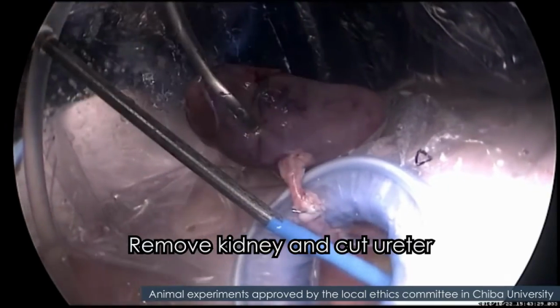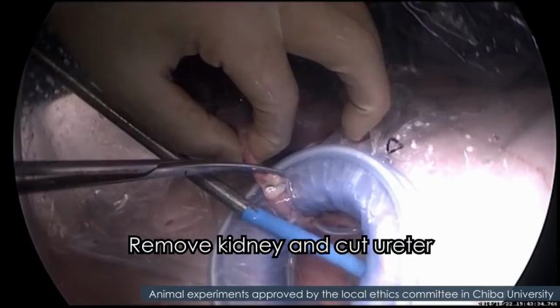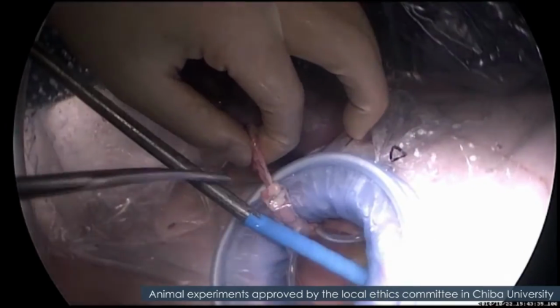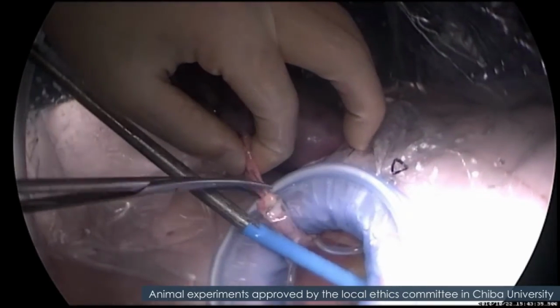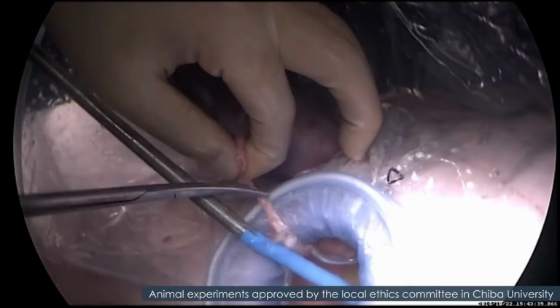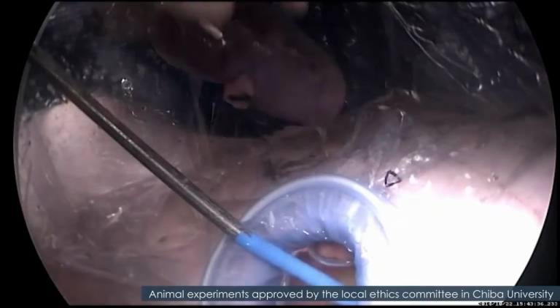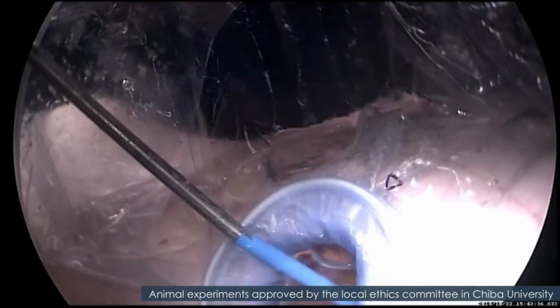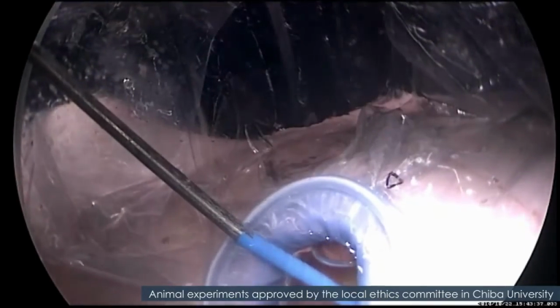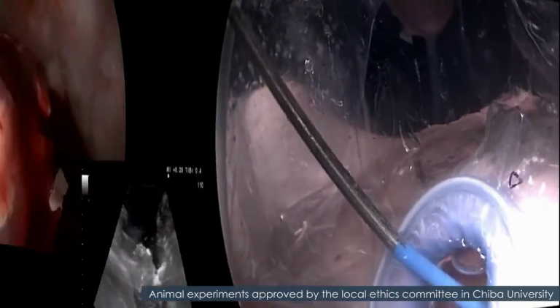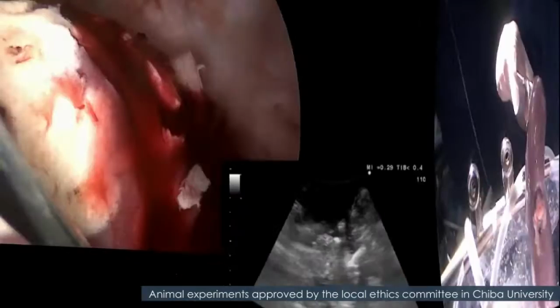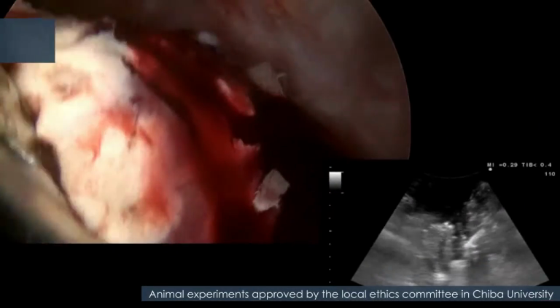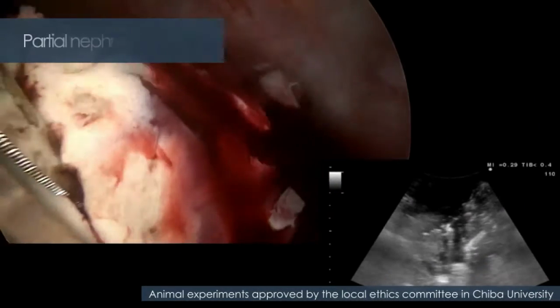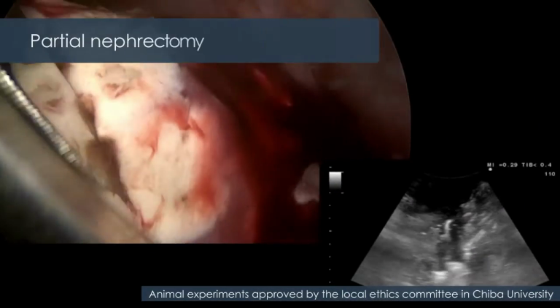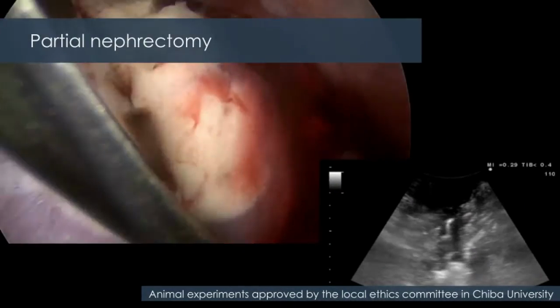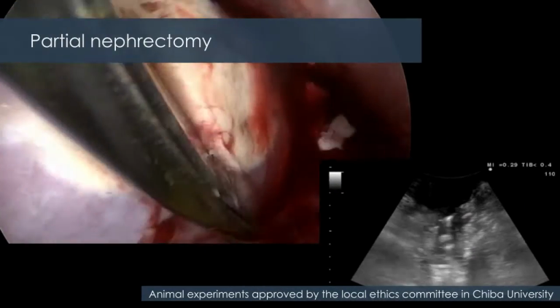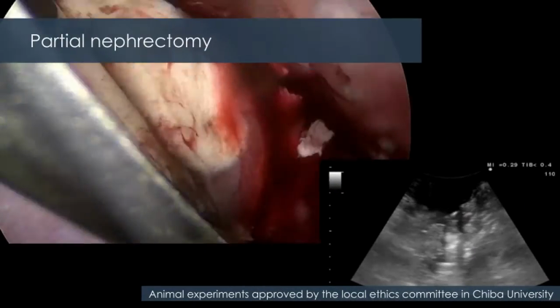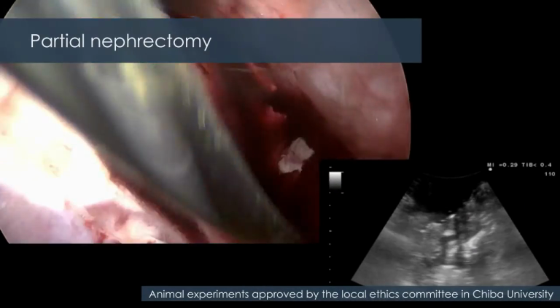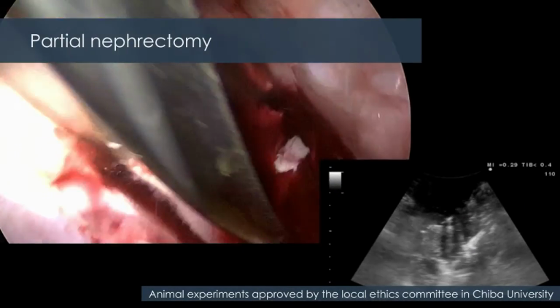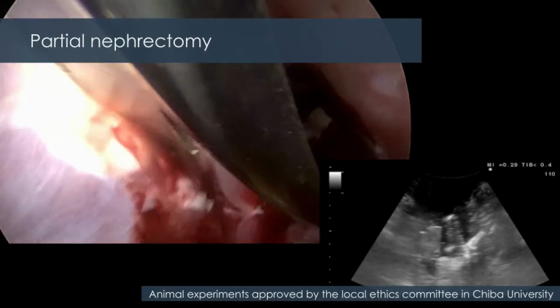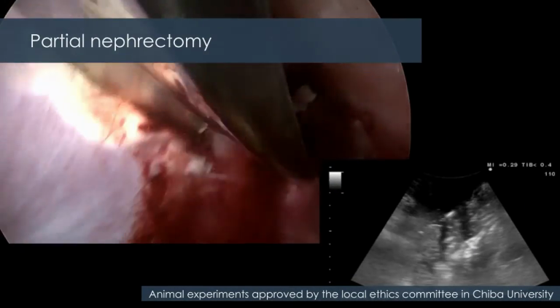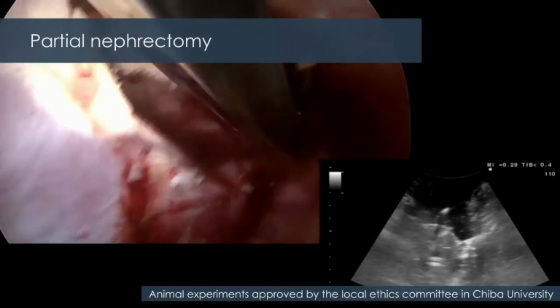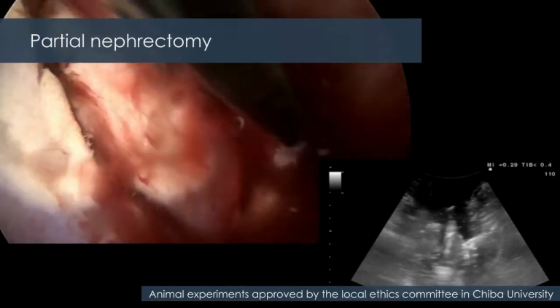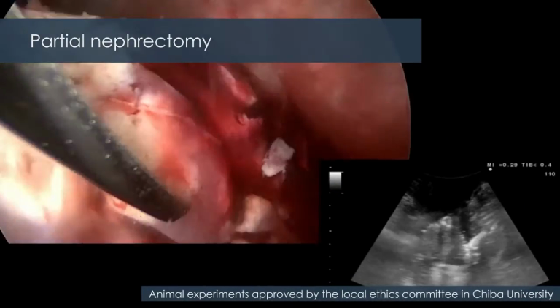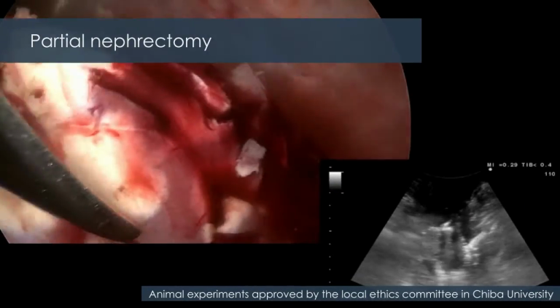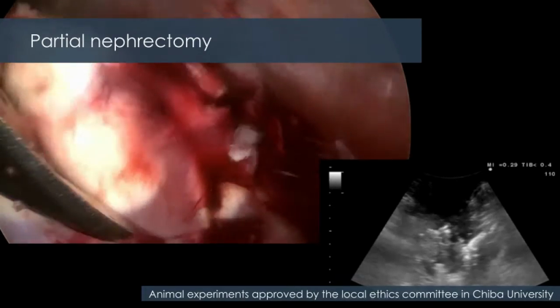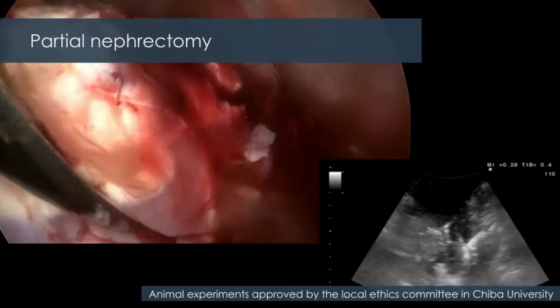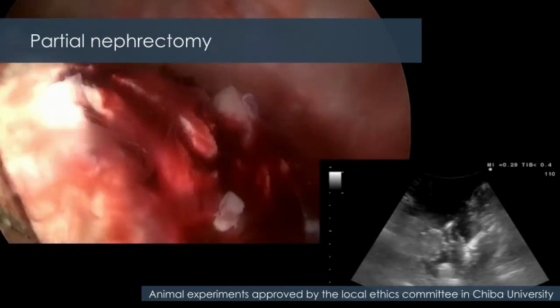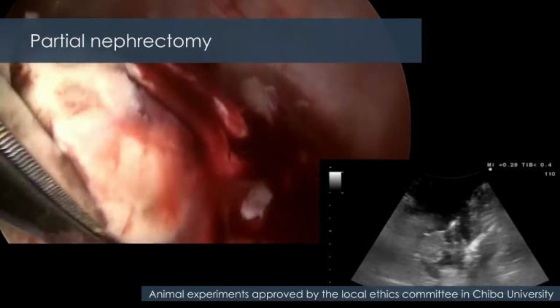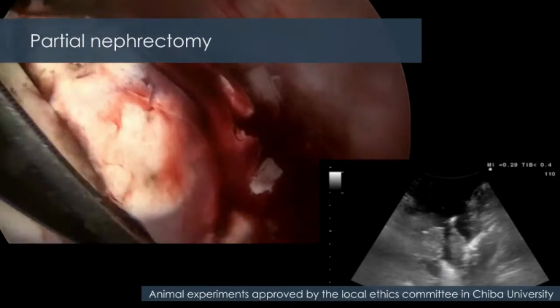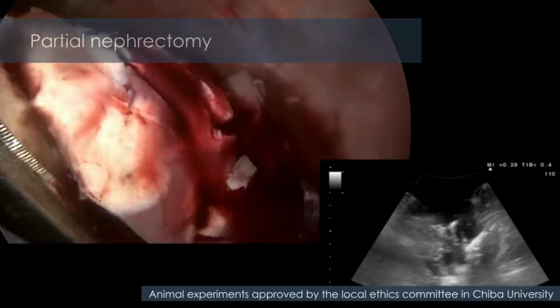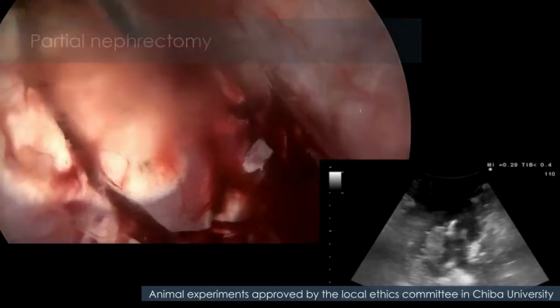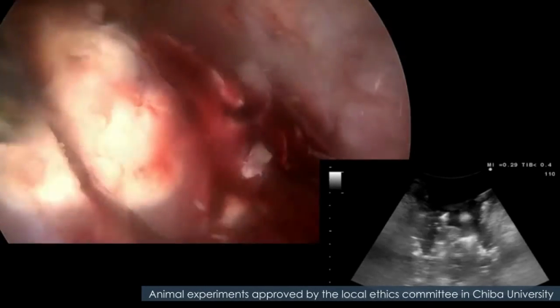The renal tumor was excised without renal ischemia. The surgical maneuver was monitored simultaneously using ultrasound.